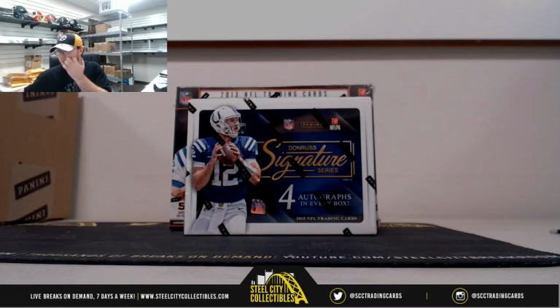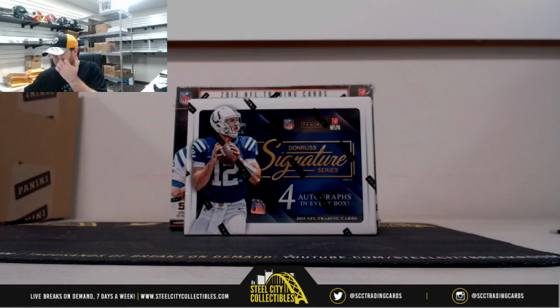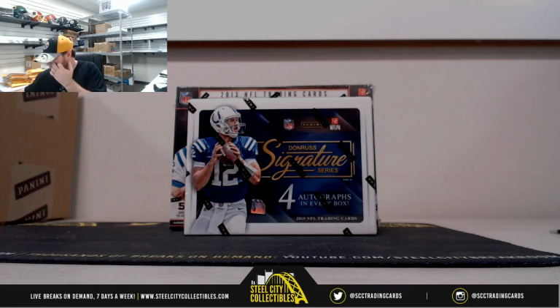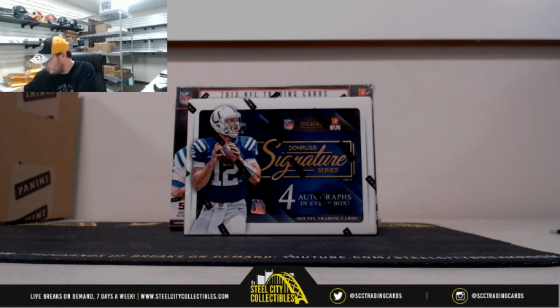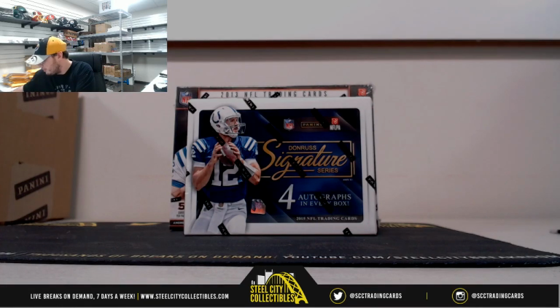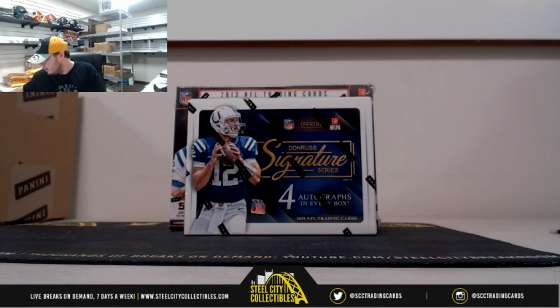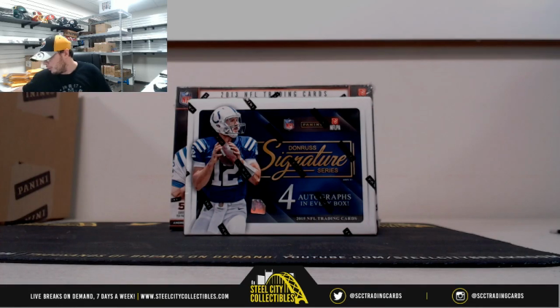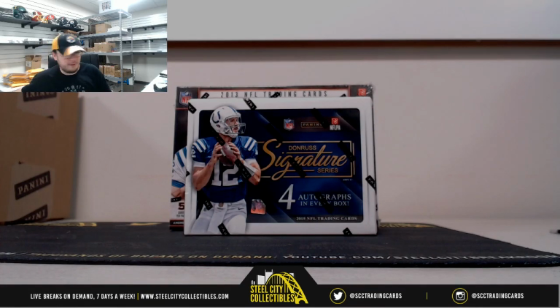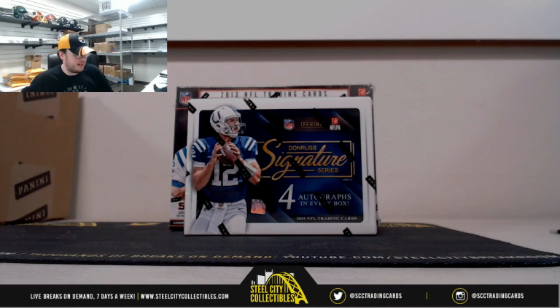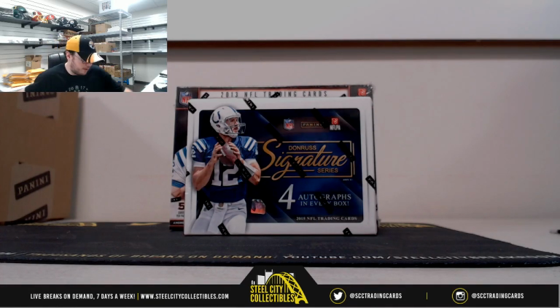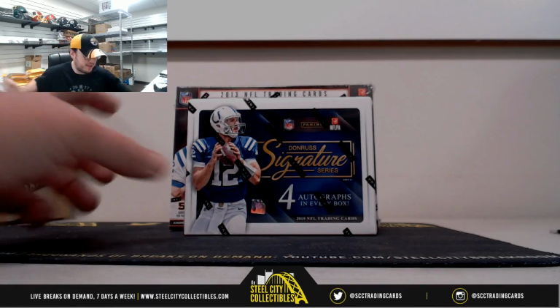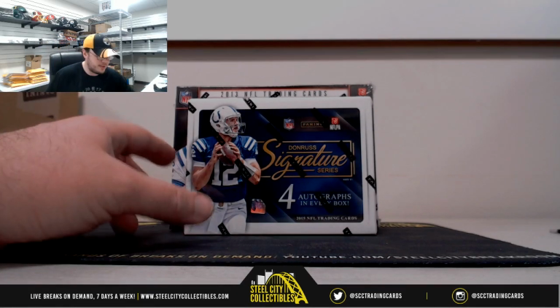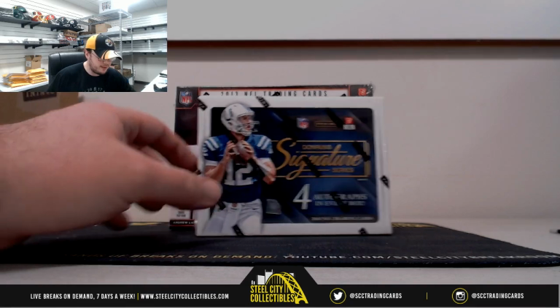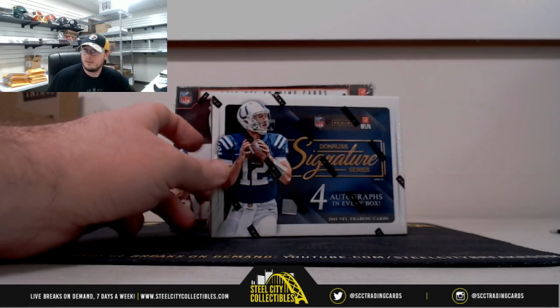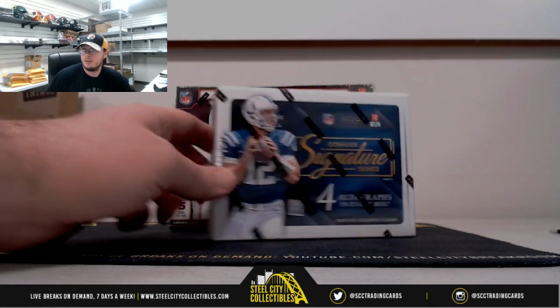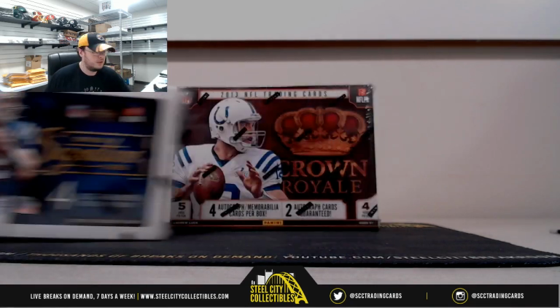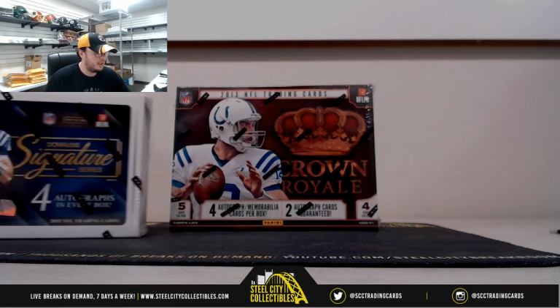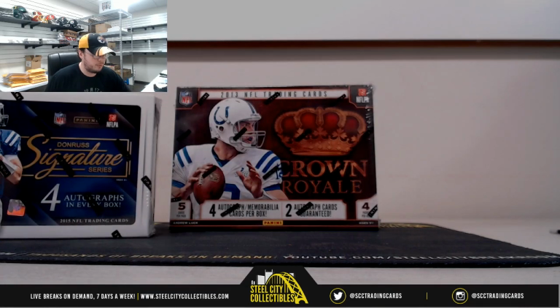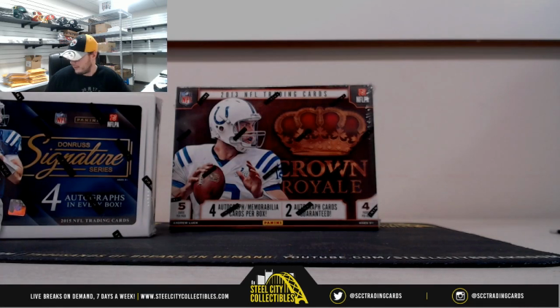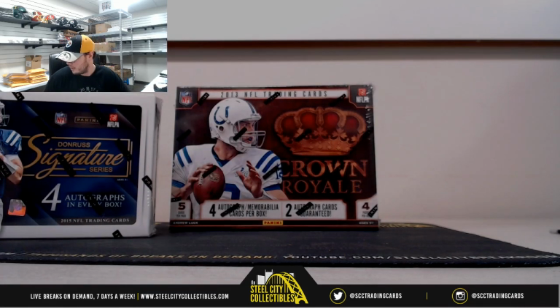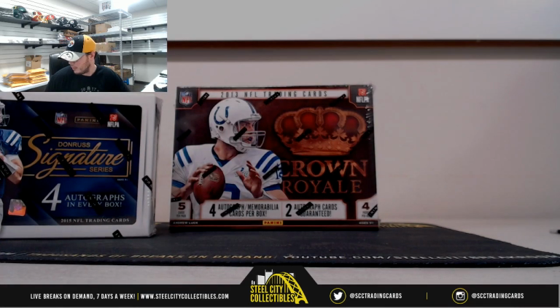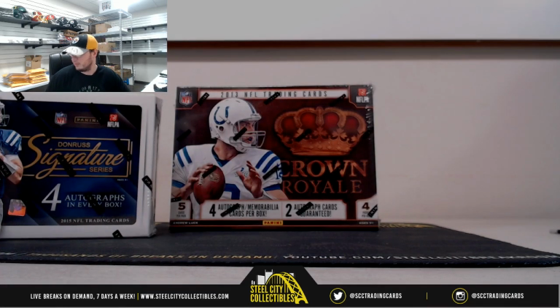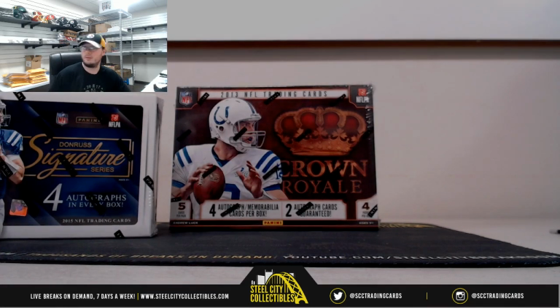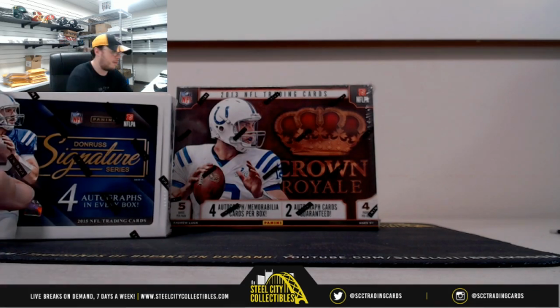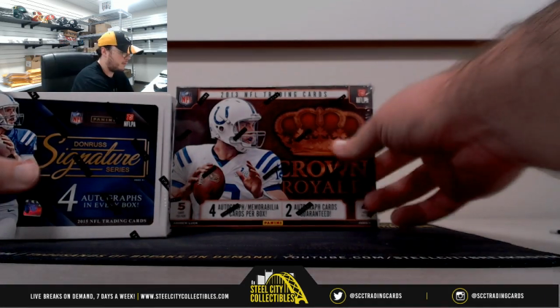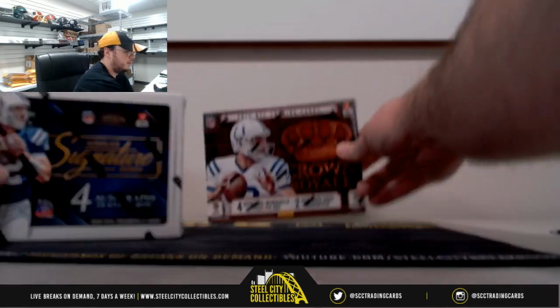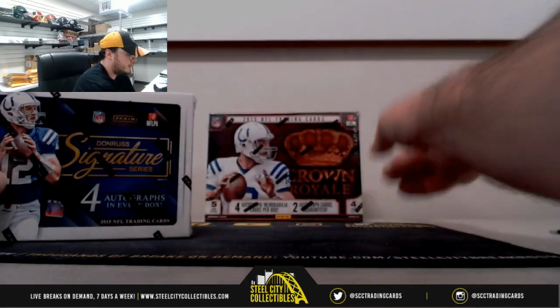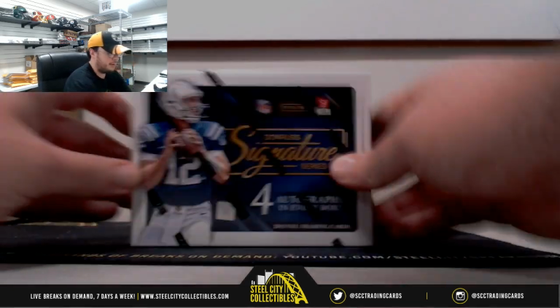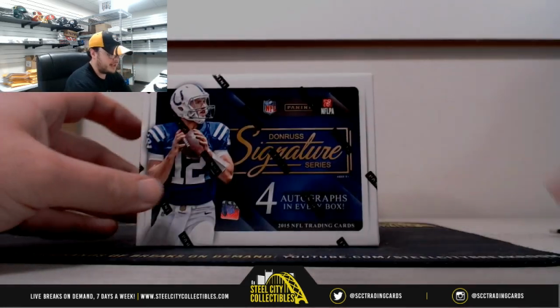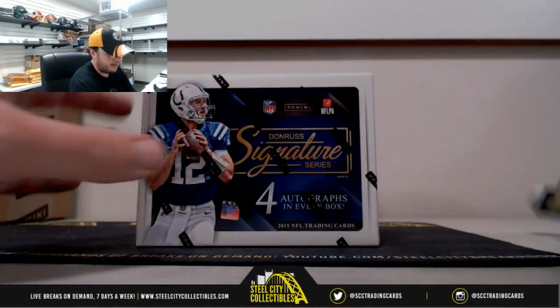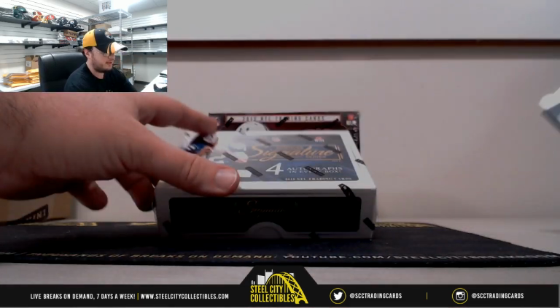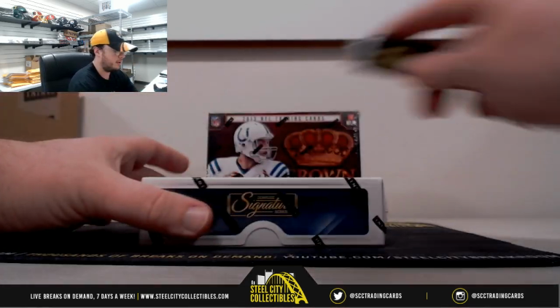Okay, this next break here is for Jeremy. We have one 2015 Donruss Signature Series and one 2013 Crown Royal. Start out with the 15 Sig Series, good luck.